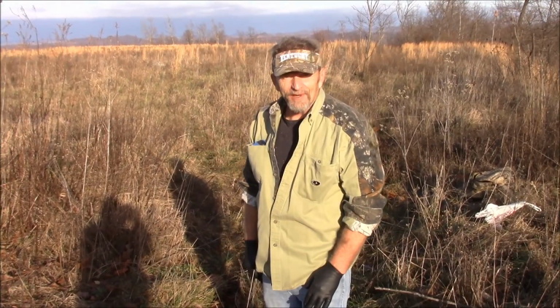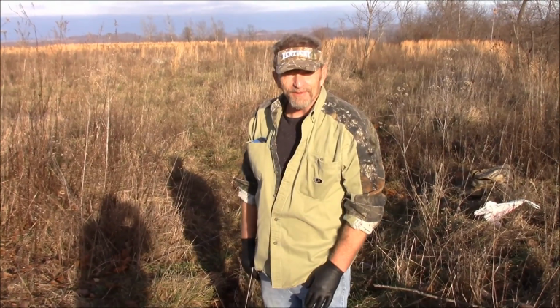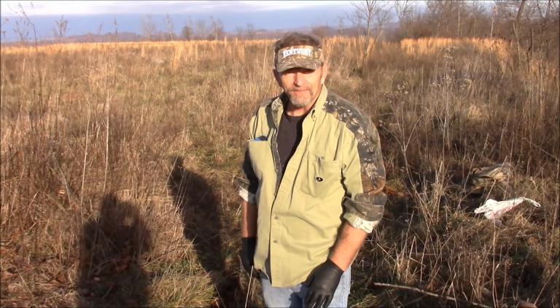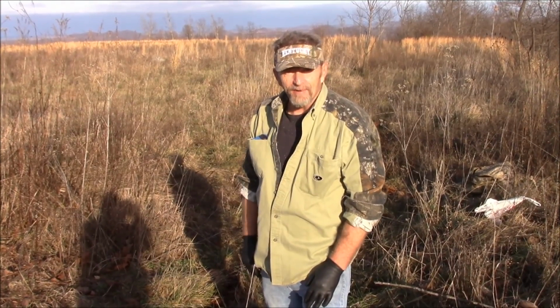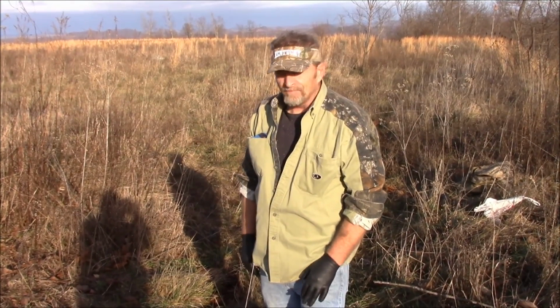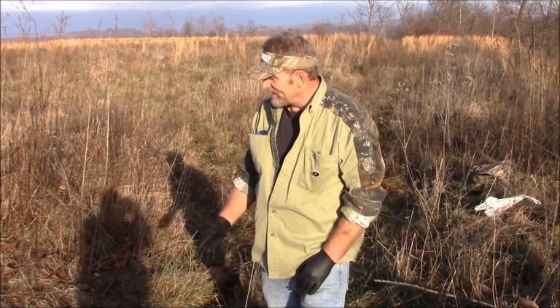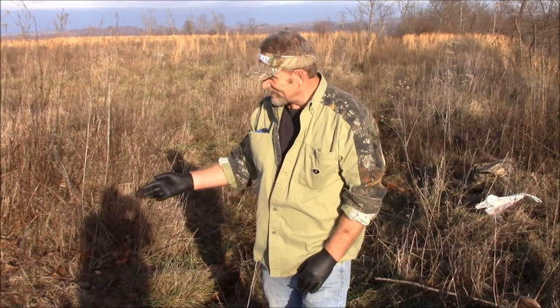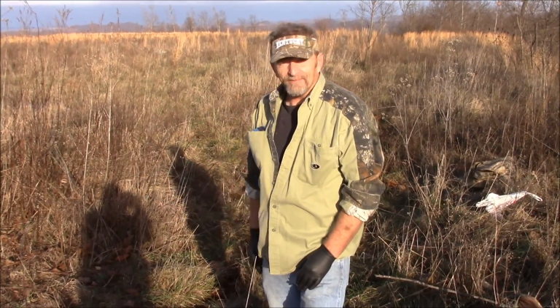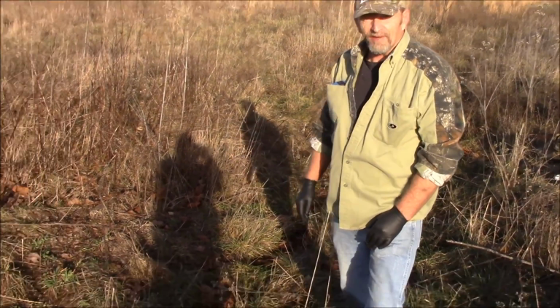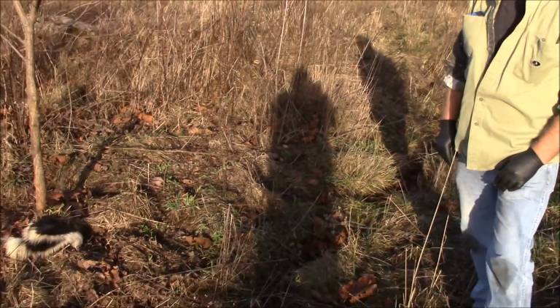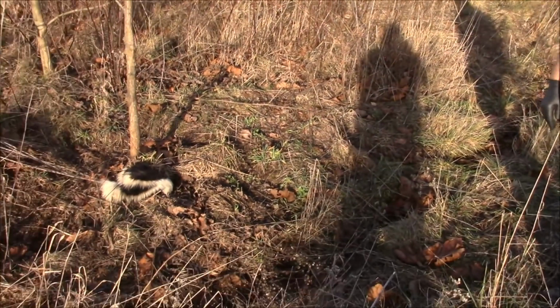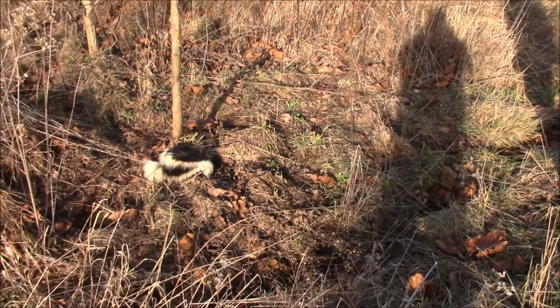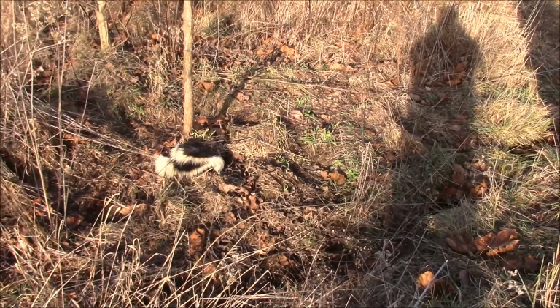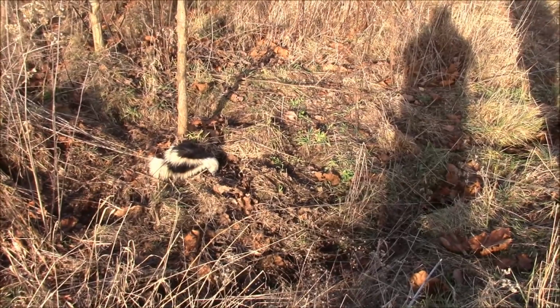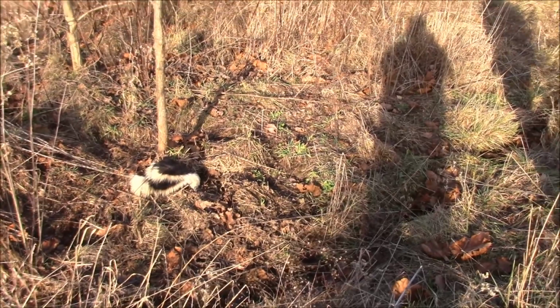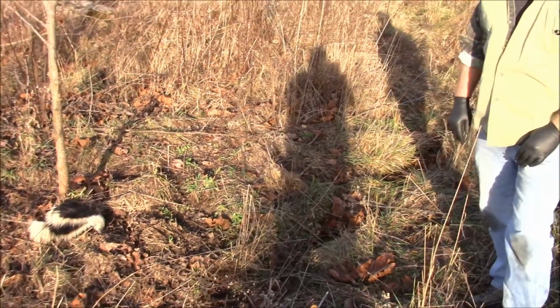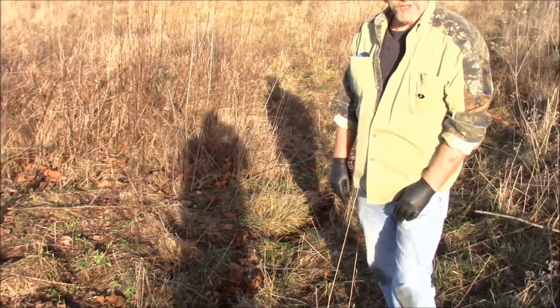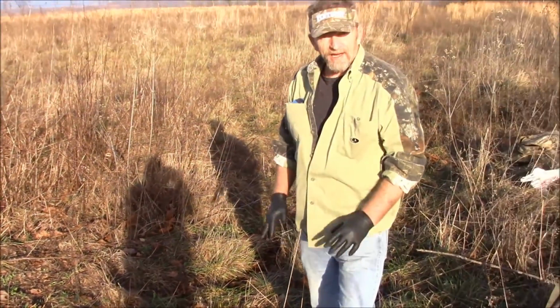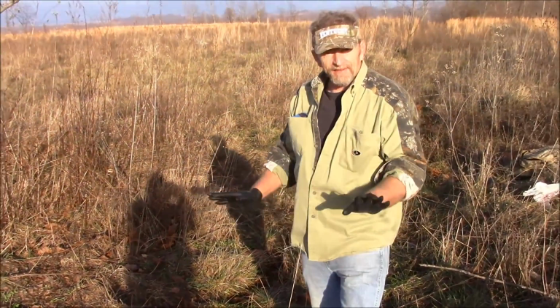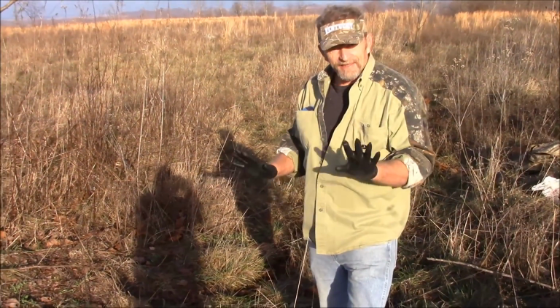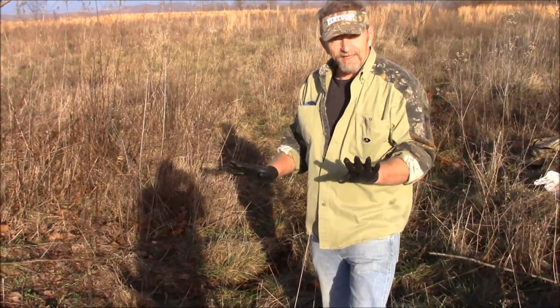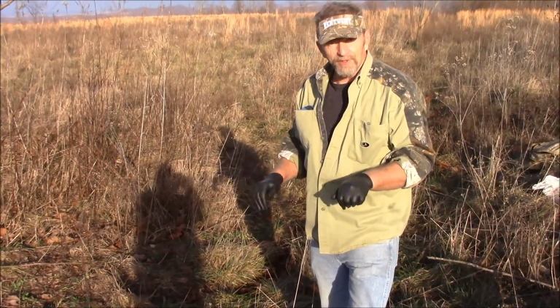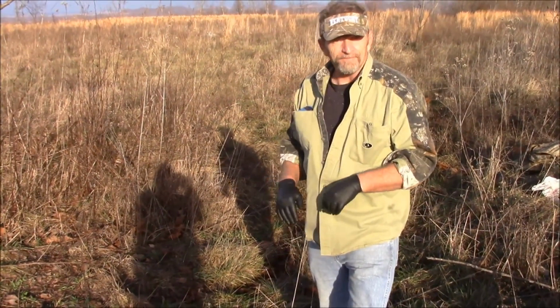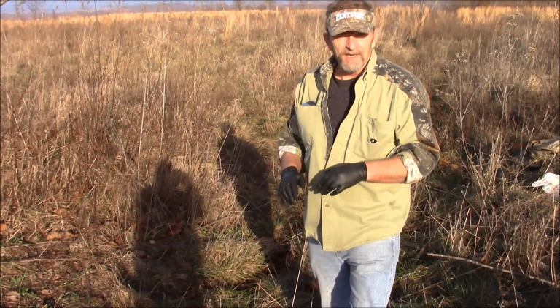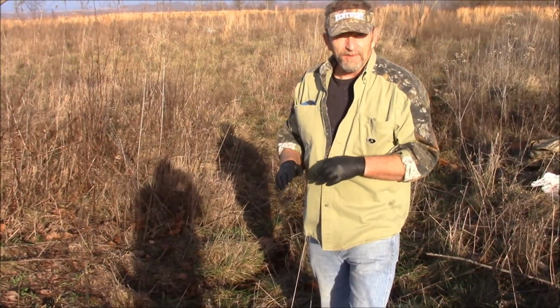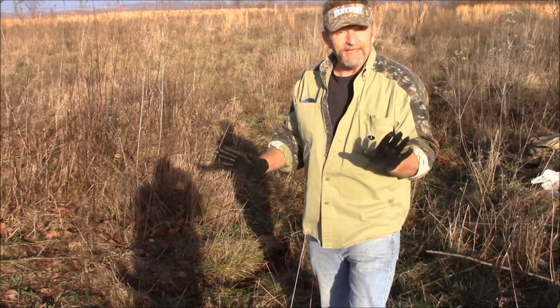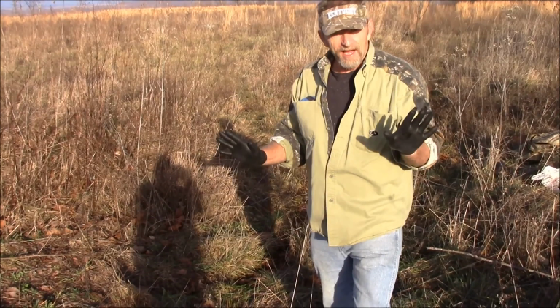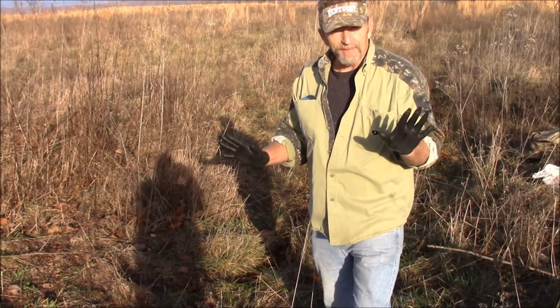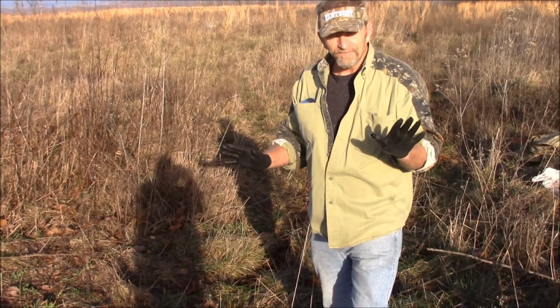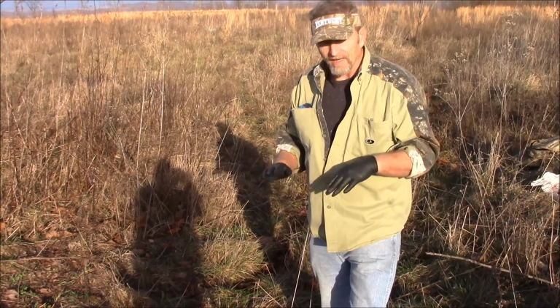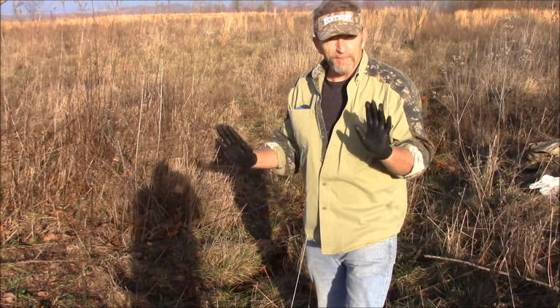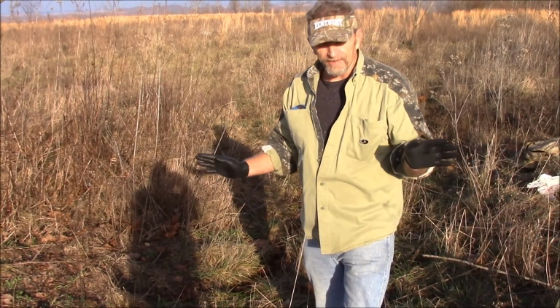This is Randy with Track'em KY. As you can see, we've caught a big skunk here, and I'm going to show you how I'd get a skunk out of a trap without getting it all over me, because they spray everything.